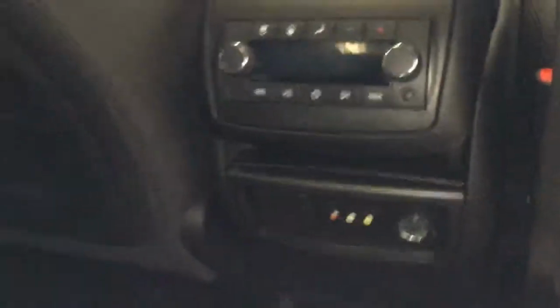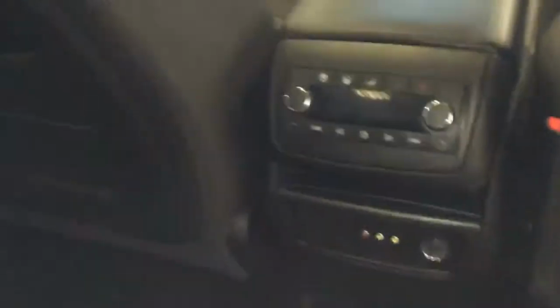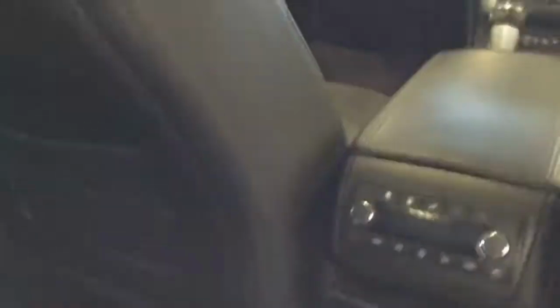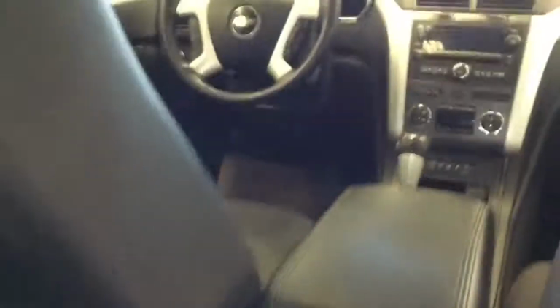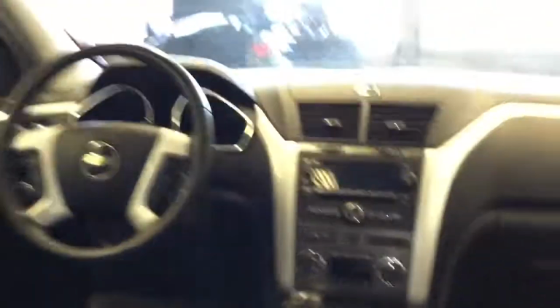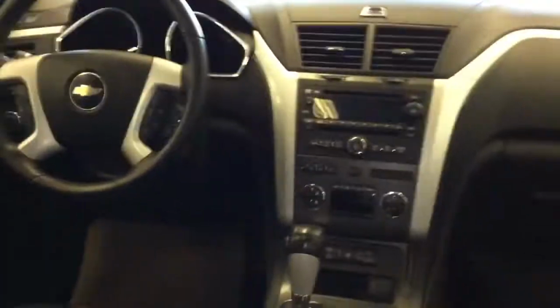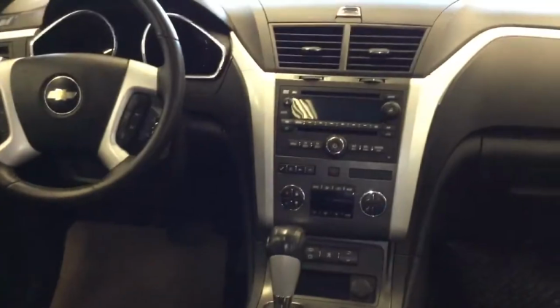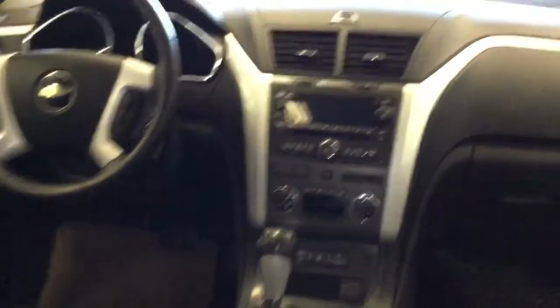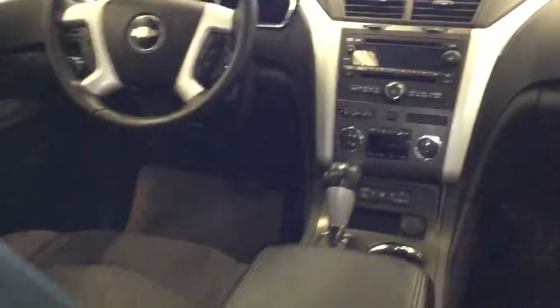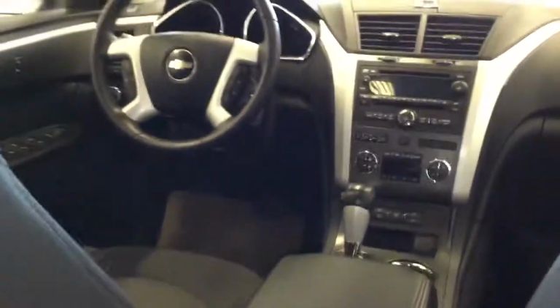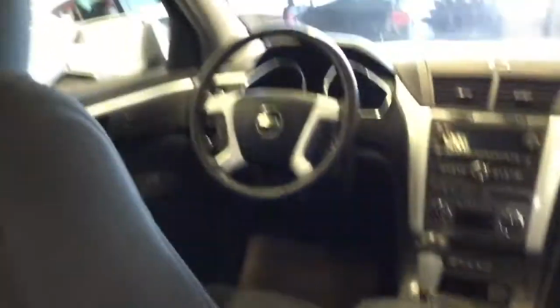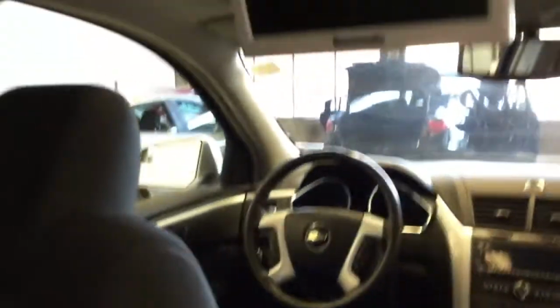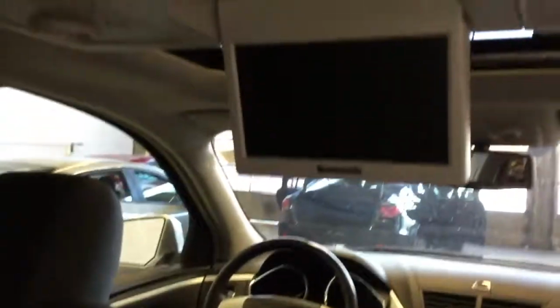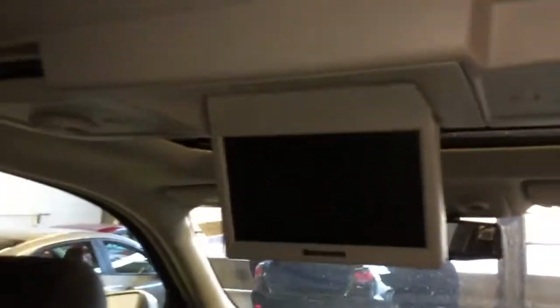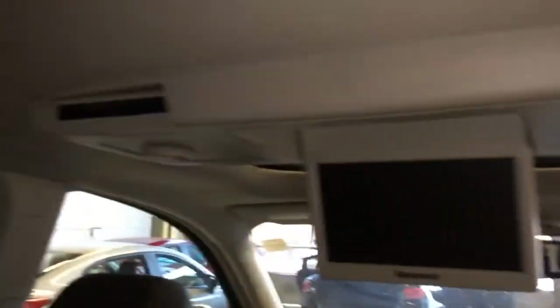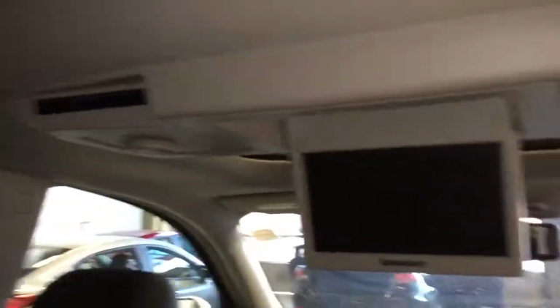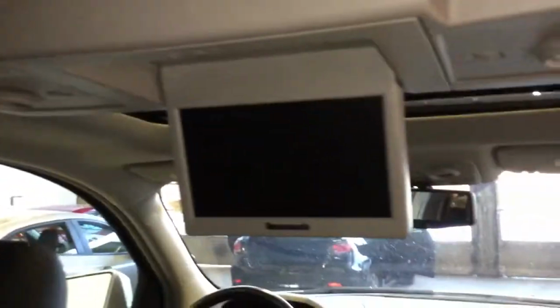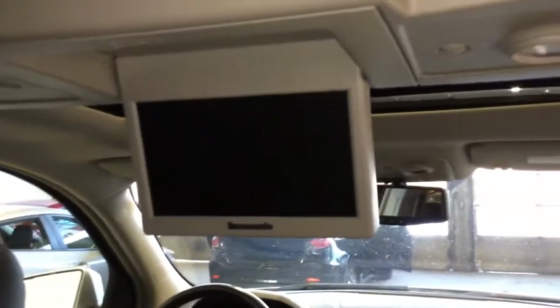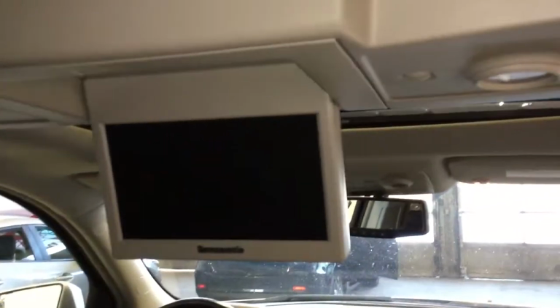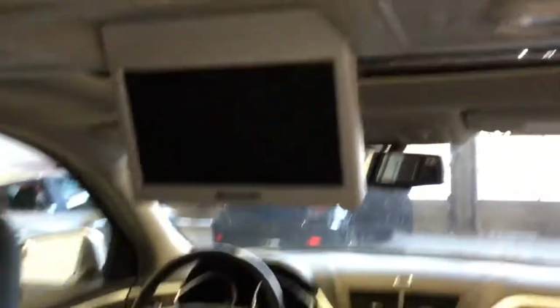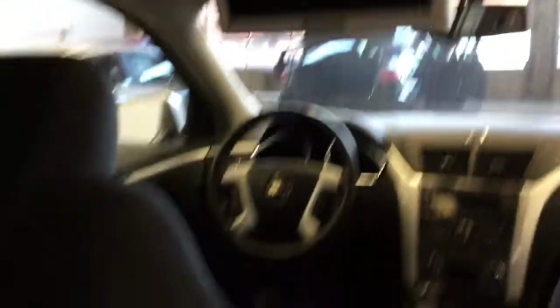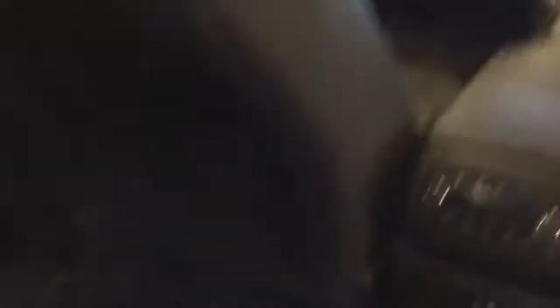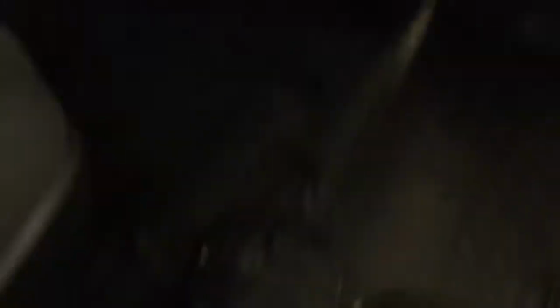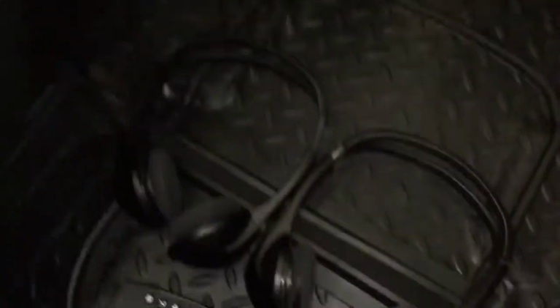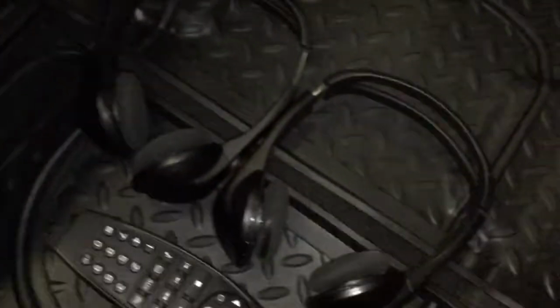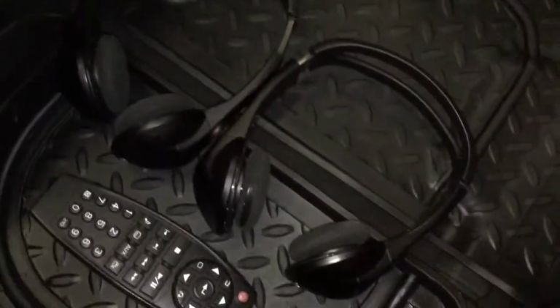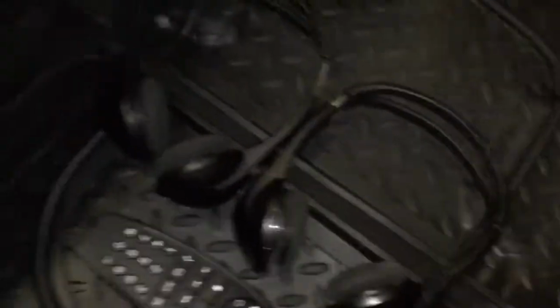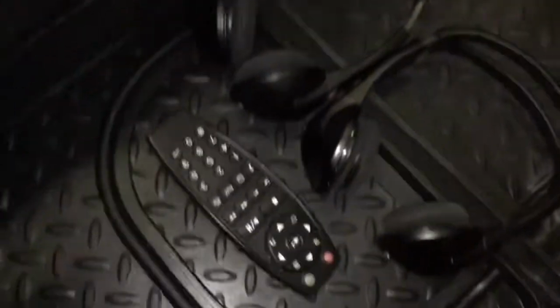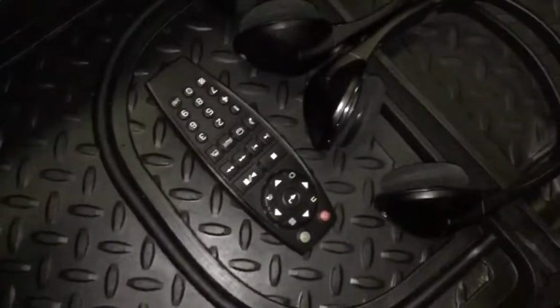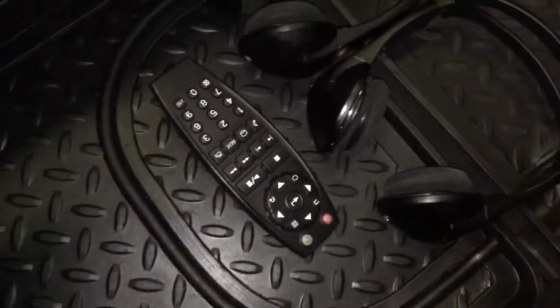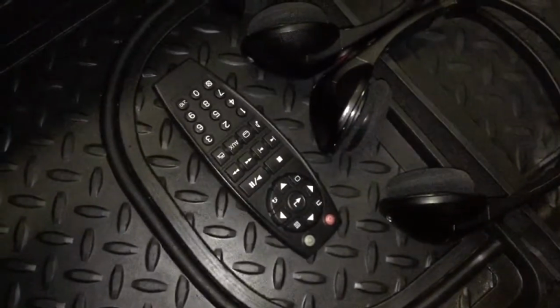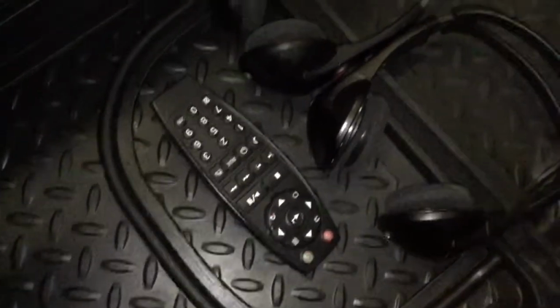I mentioned DVD earlier — well, here it is in the back for the rear passengers. There's a Panasonic DVD screen equipped with two wireless headphones and a remote control.